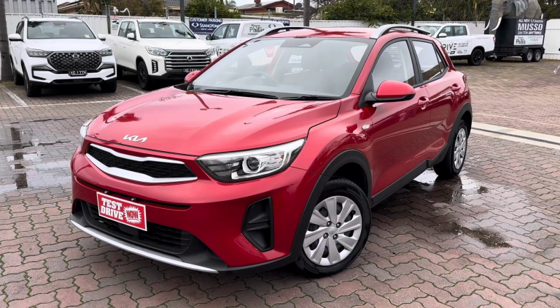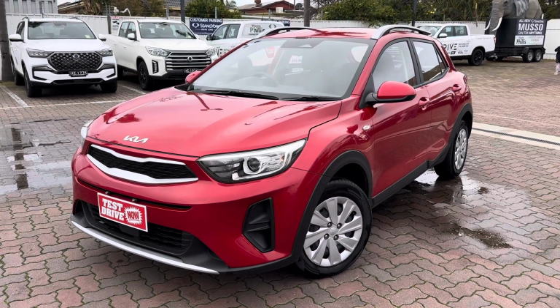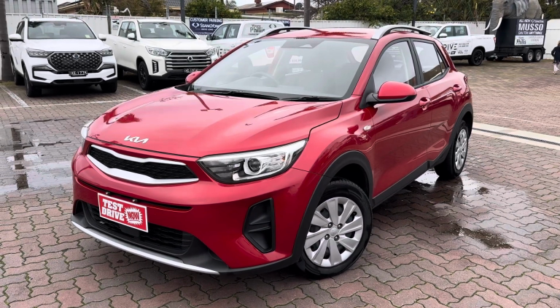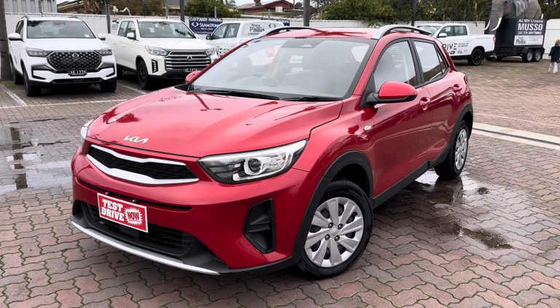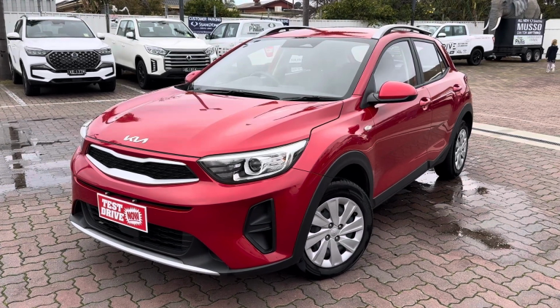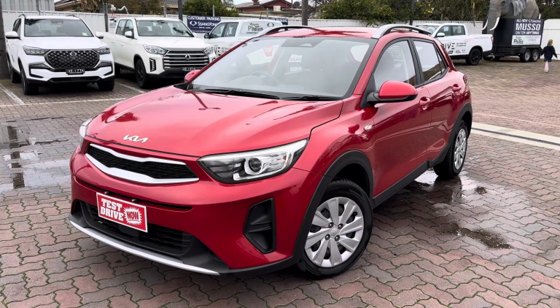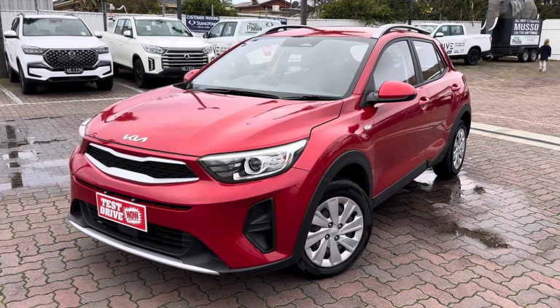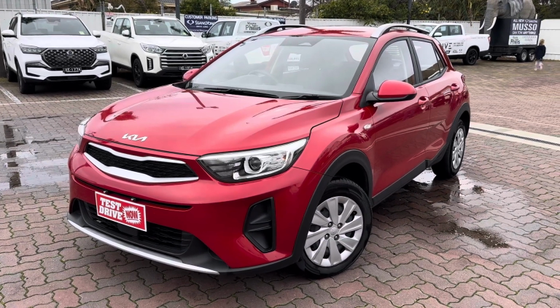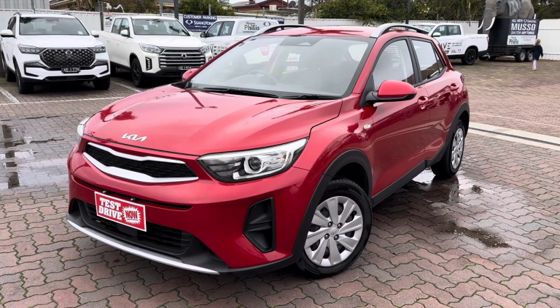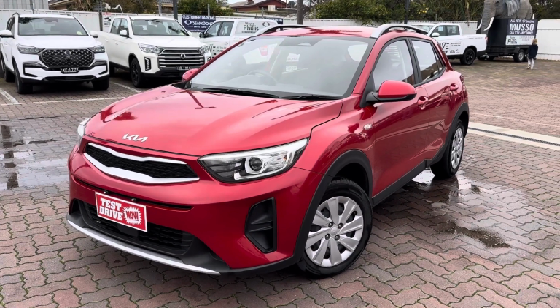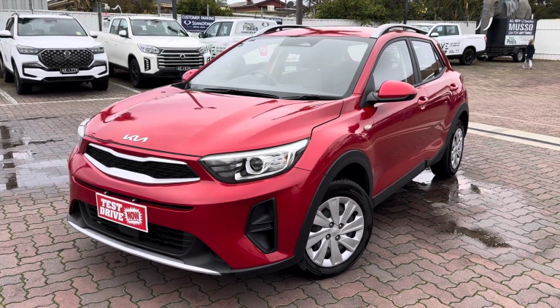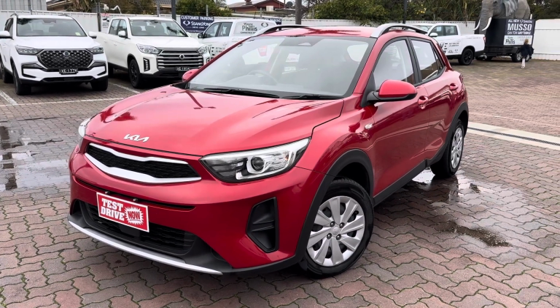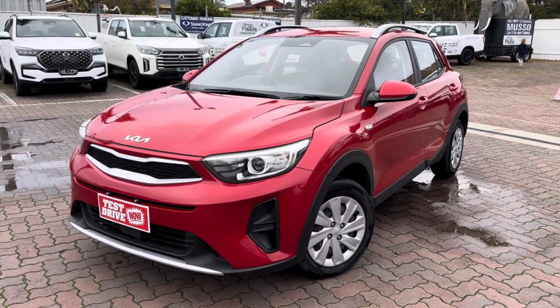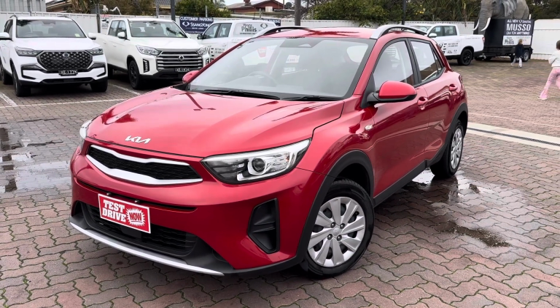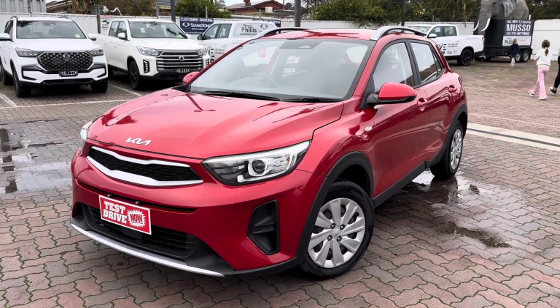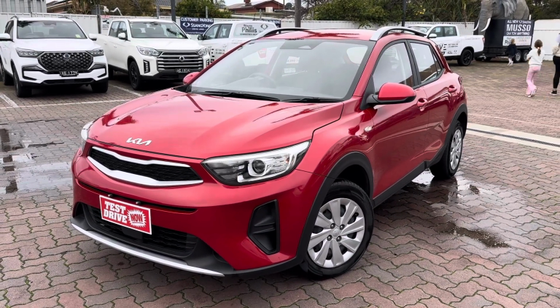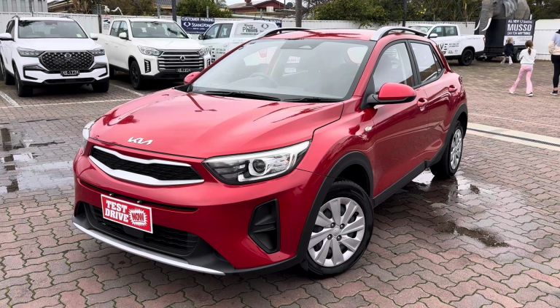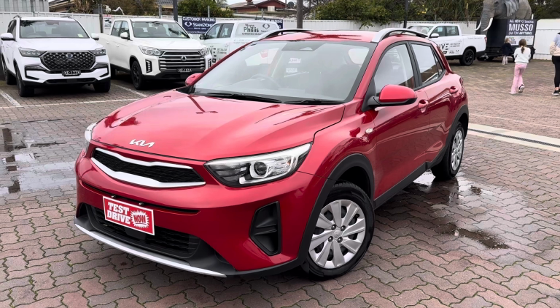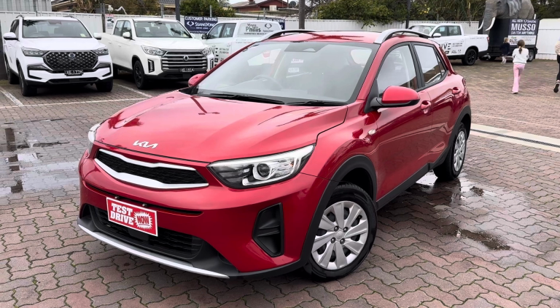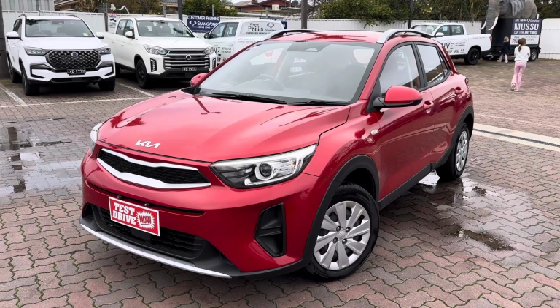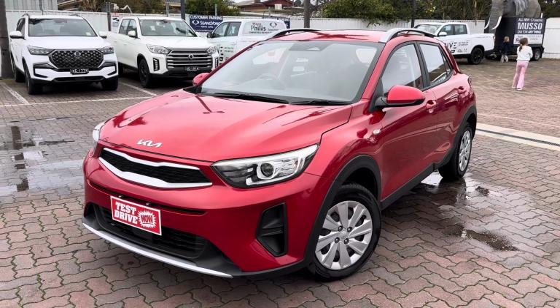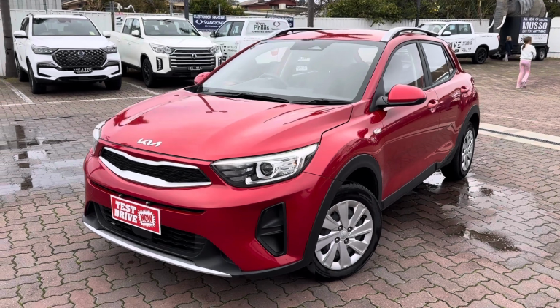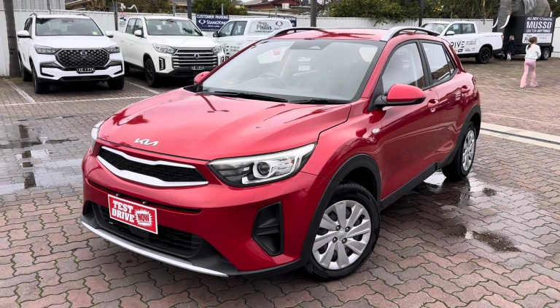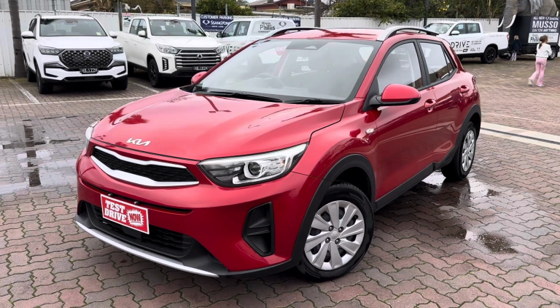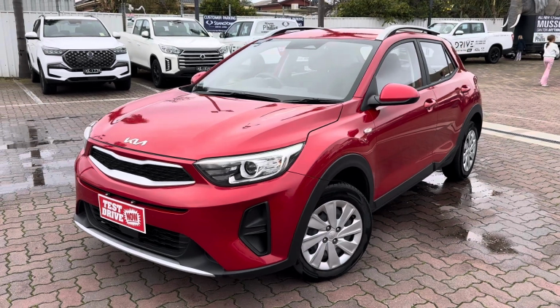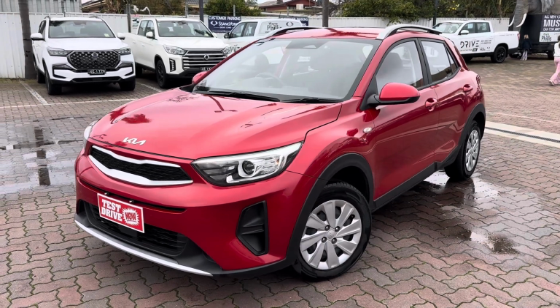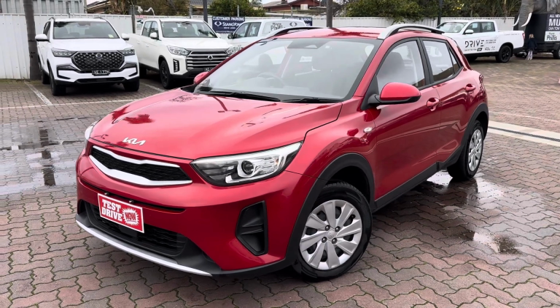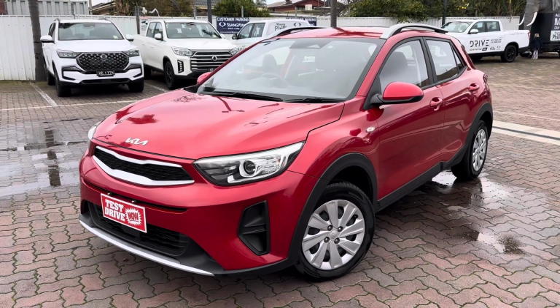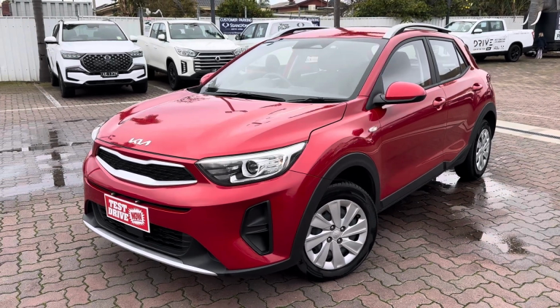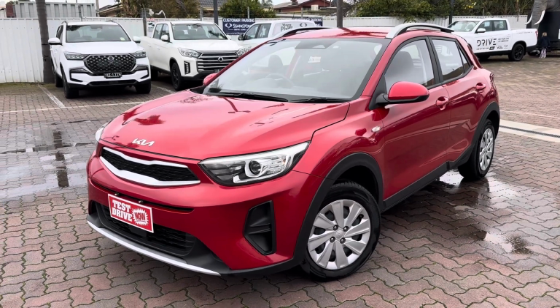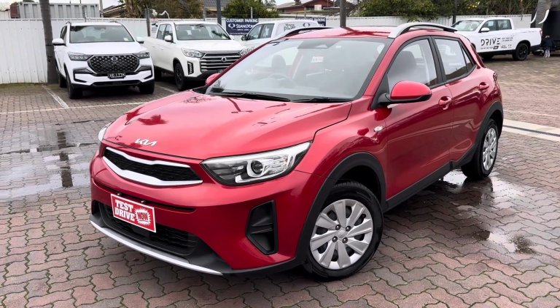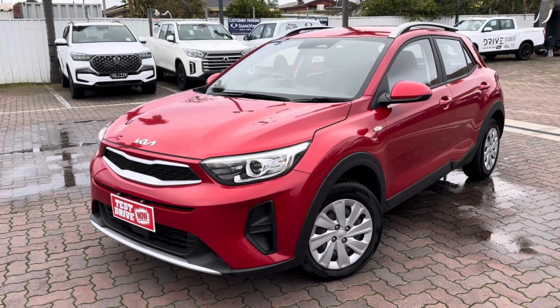Hey Danielle, Lucas here from Wayne Phyllis Automotive in Christie's Beach. I understand that you're pretty time poor at the moment, so I wanted to get you a quick walk-around video of the beautiful 2022 Kia Stonic S.